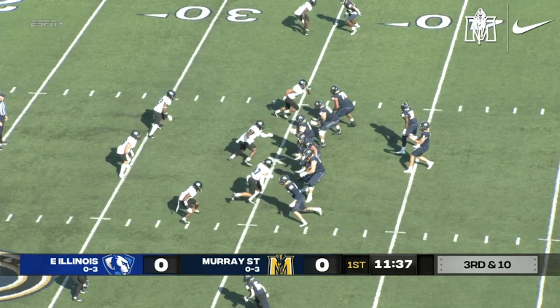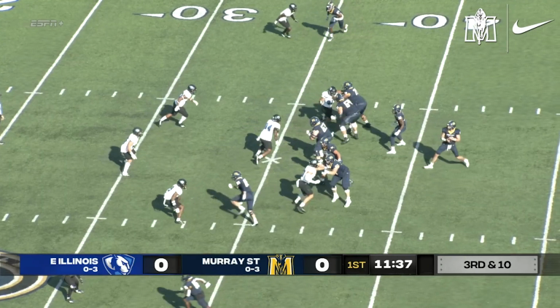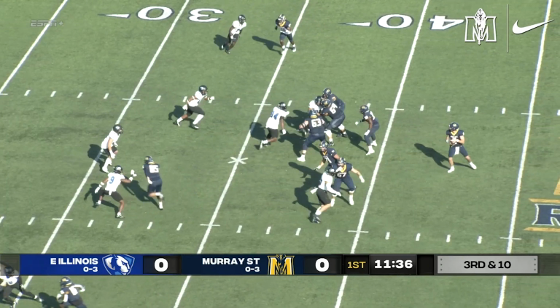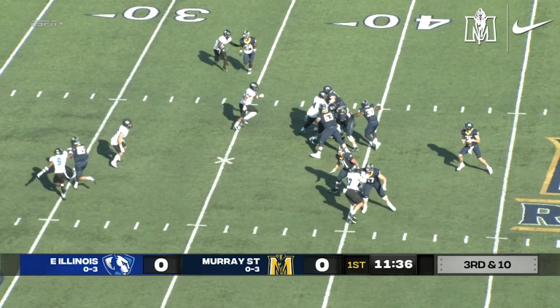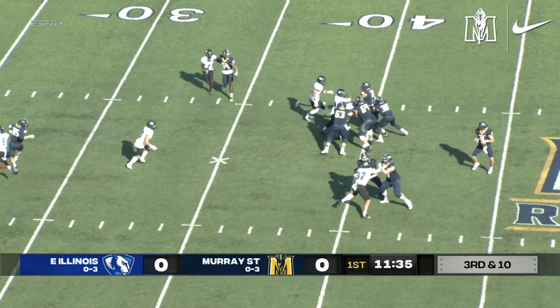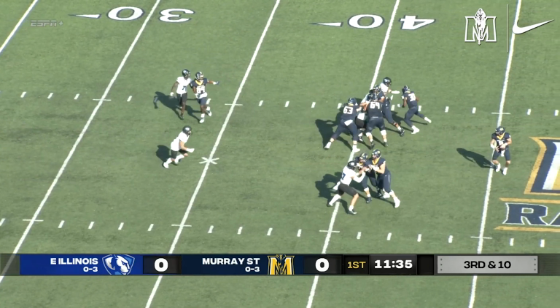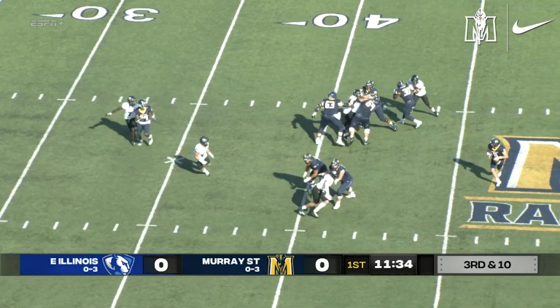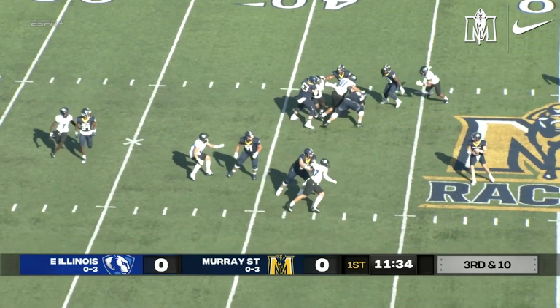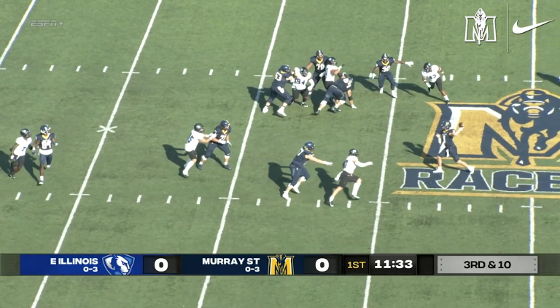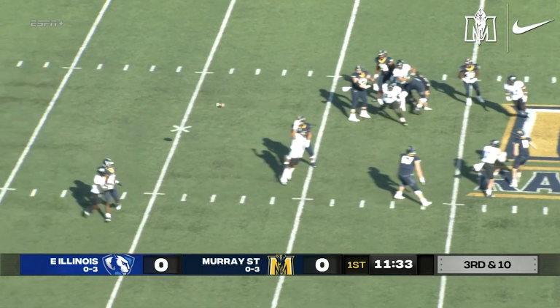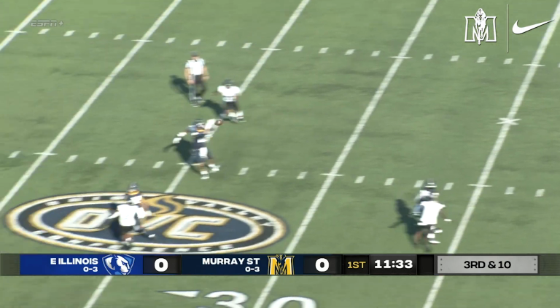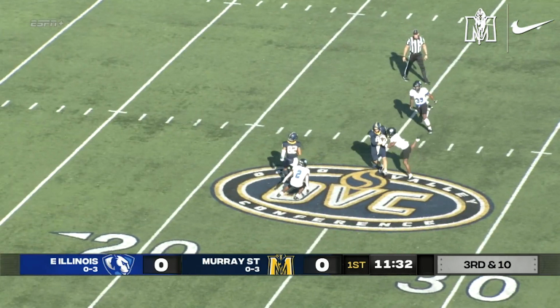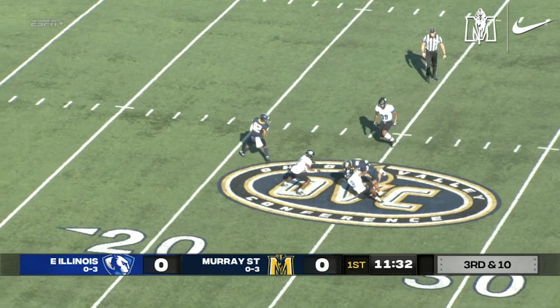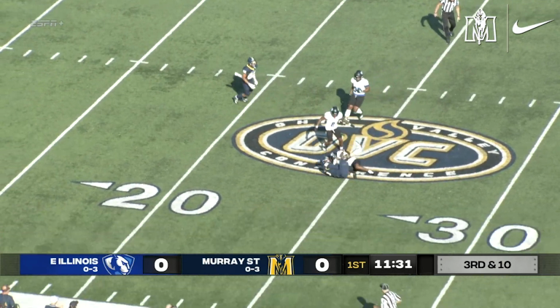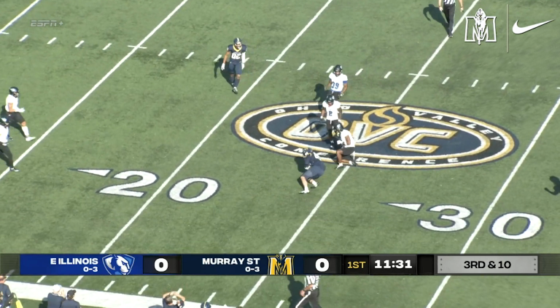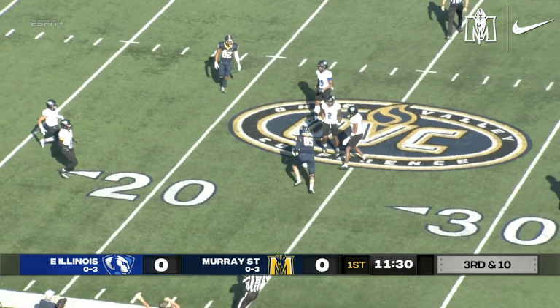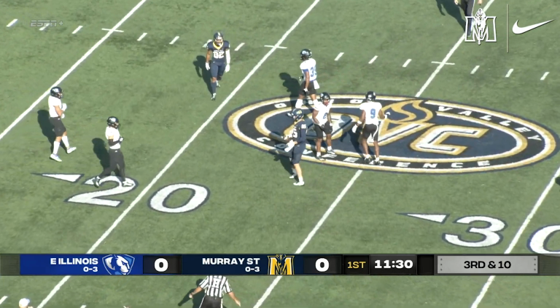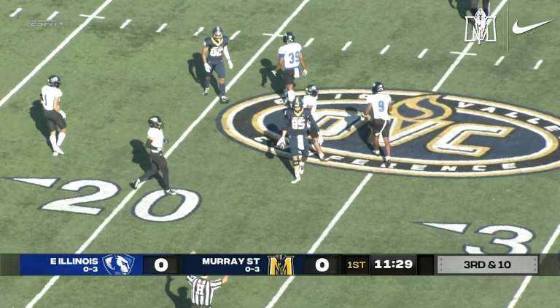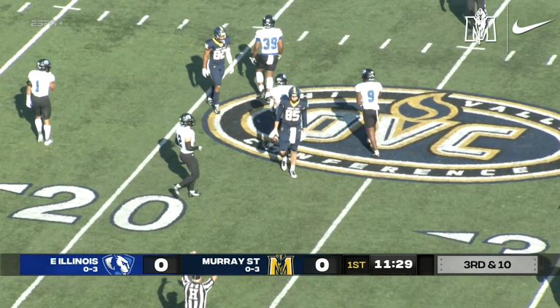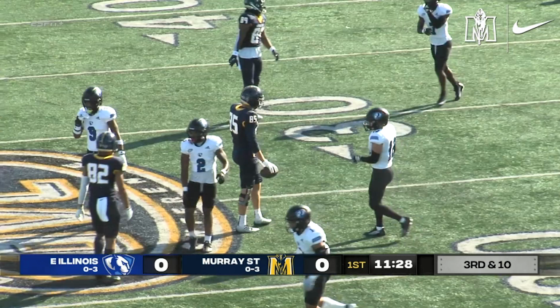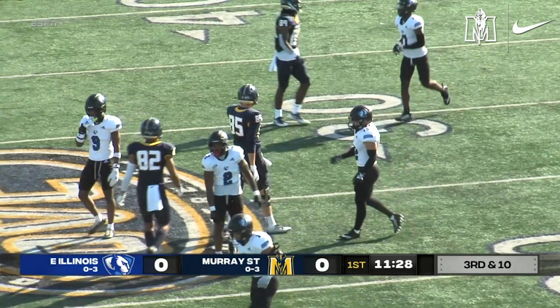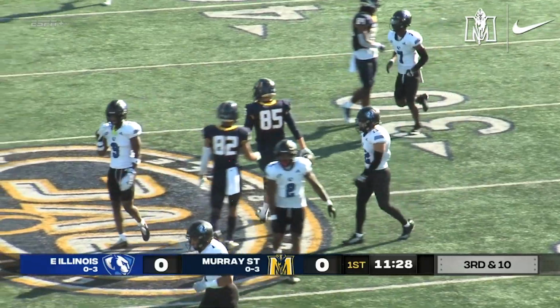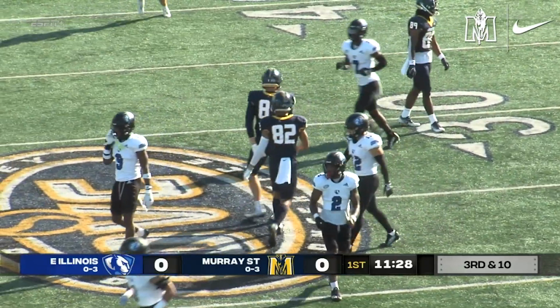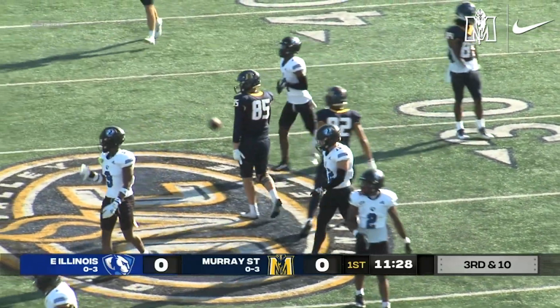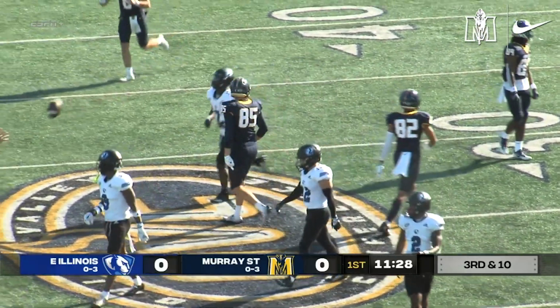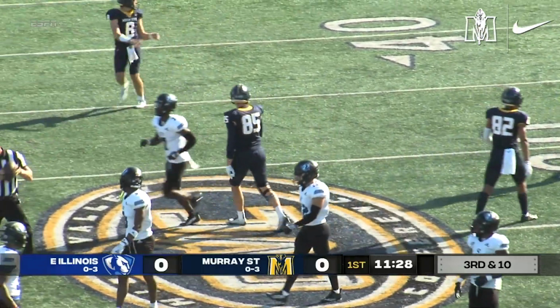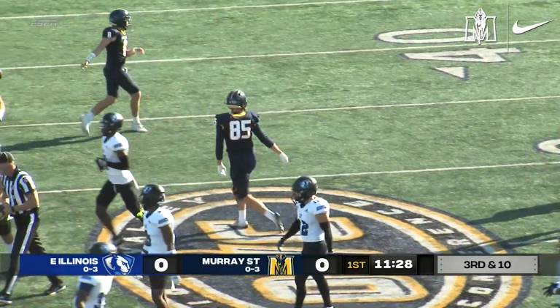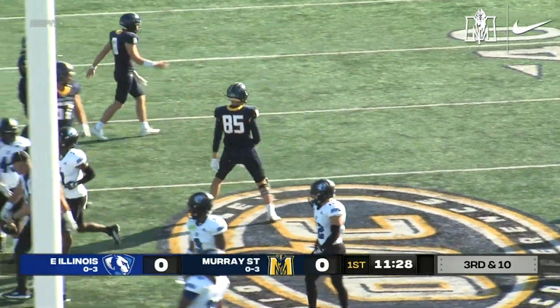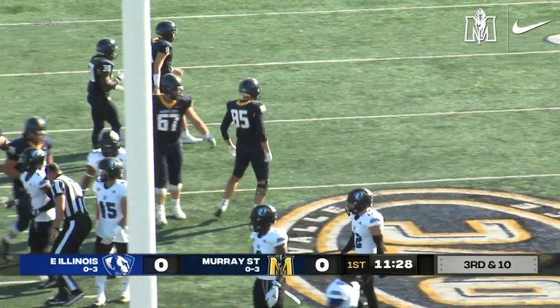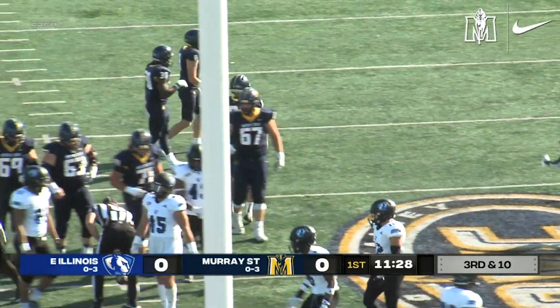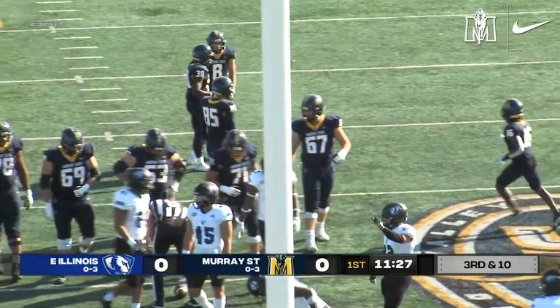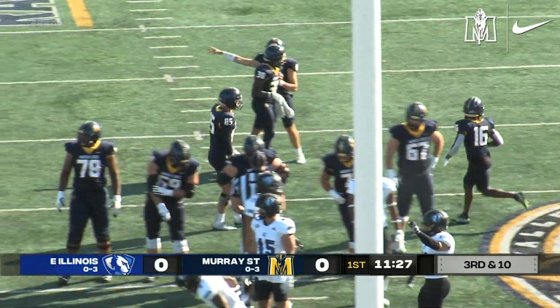Stinson needing to connect here in the pocket. Good protection. Fires. Has his man at the 25-yard line. That is a first down, brought down by Cole McDowell for his first catch of the season.